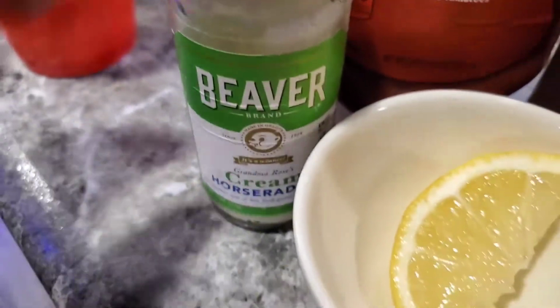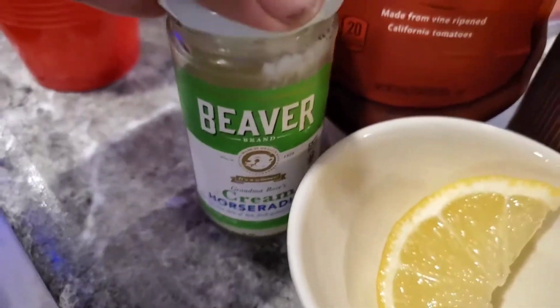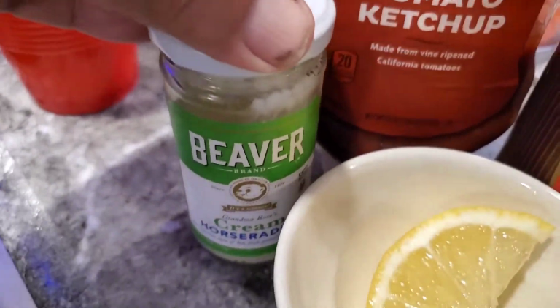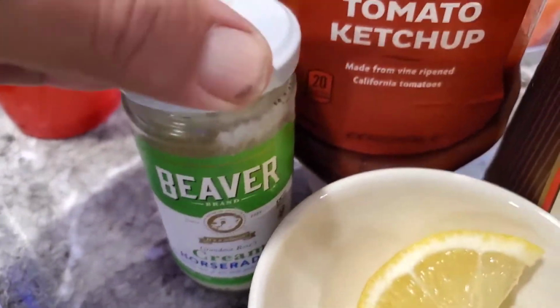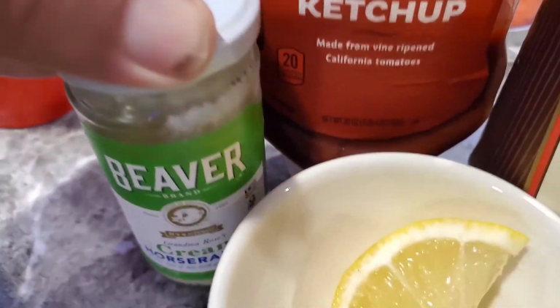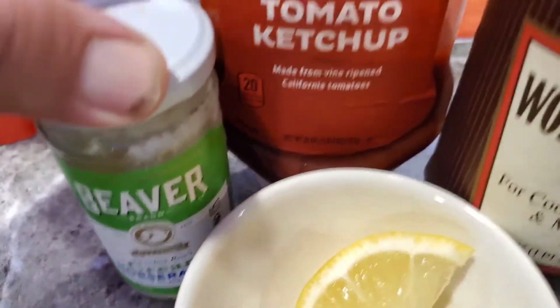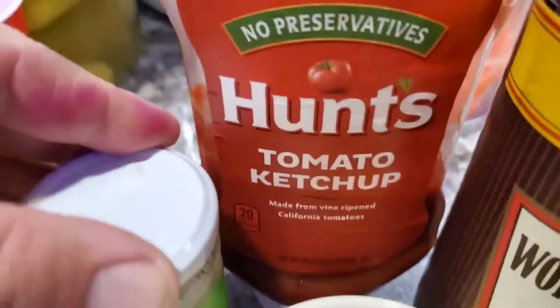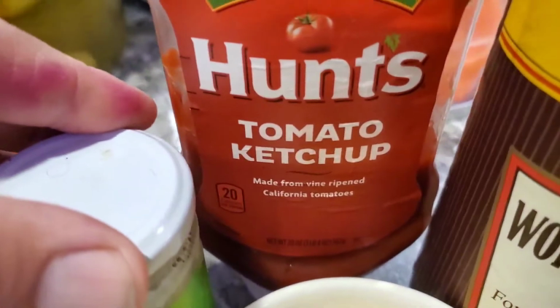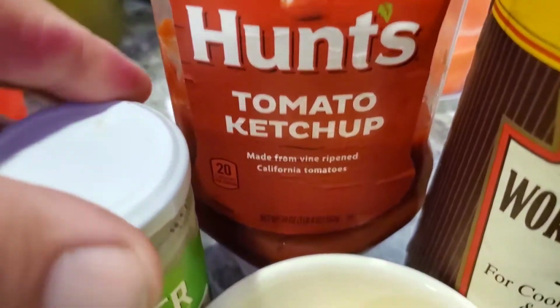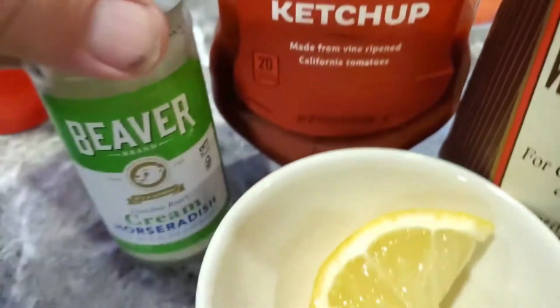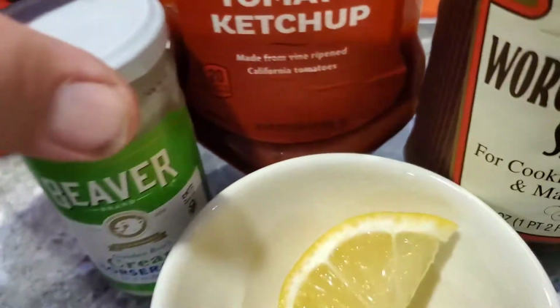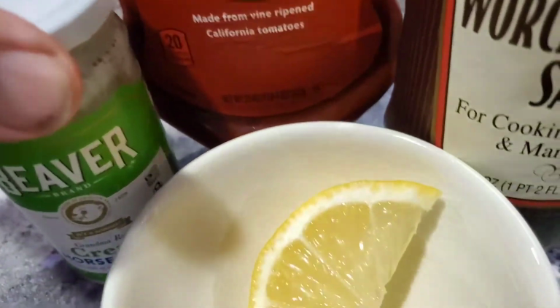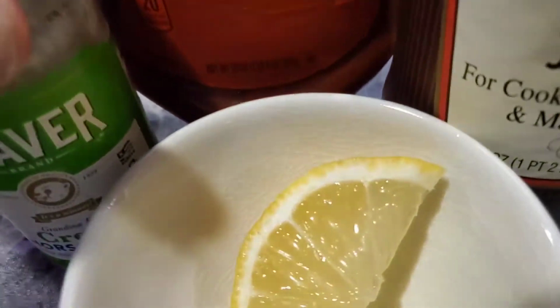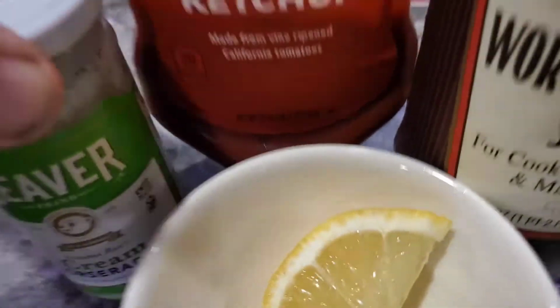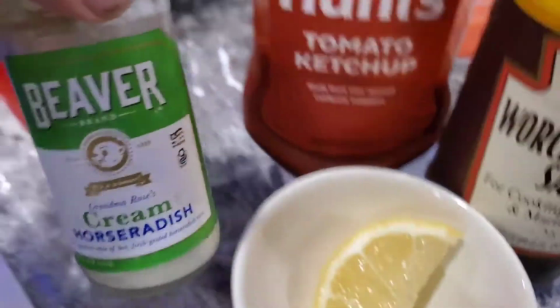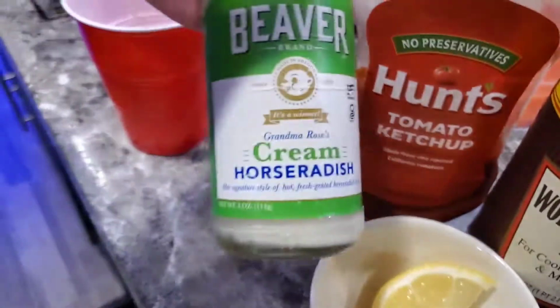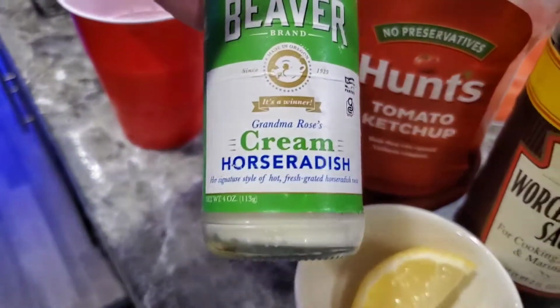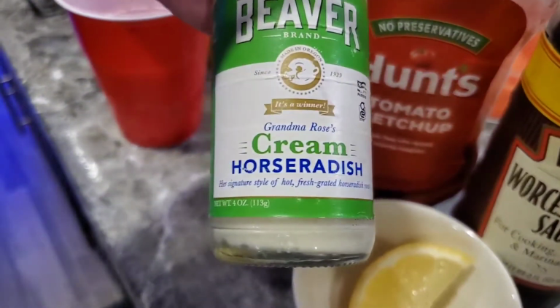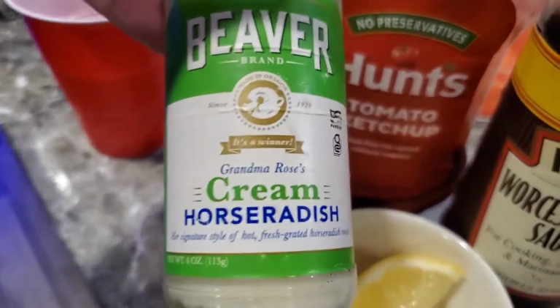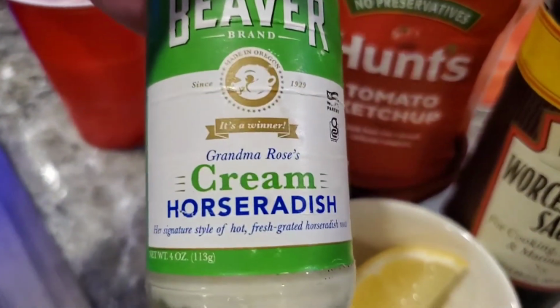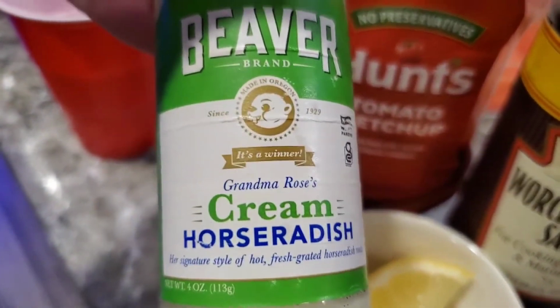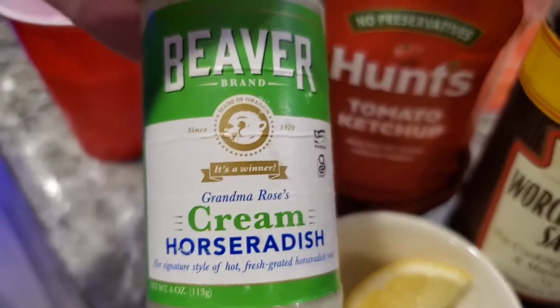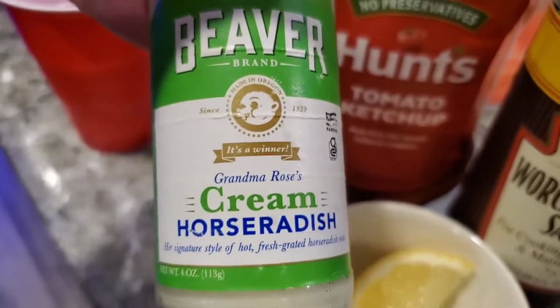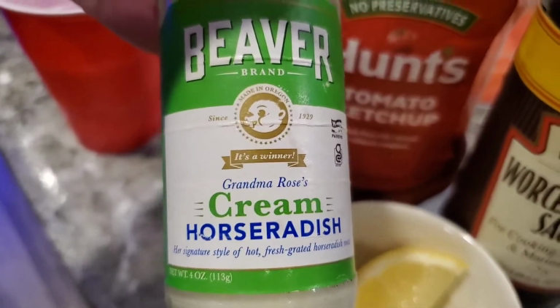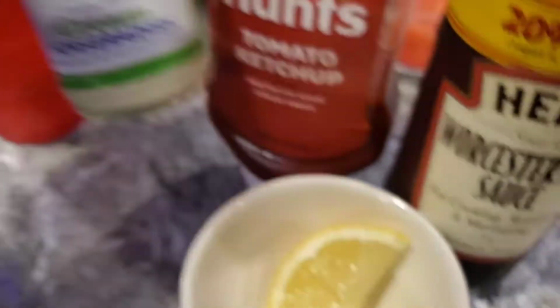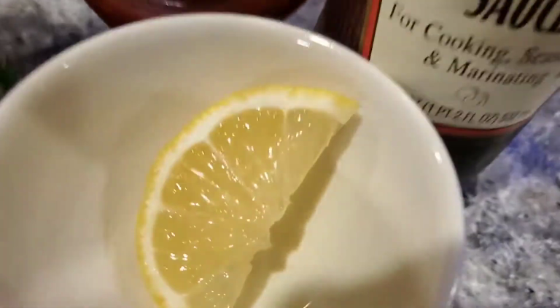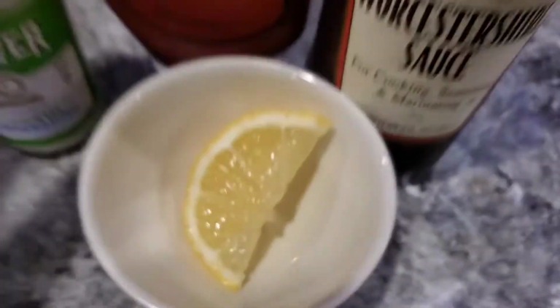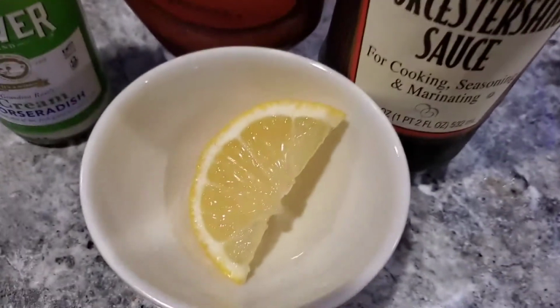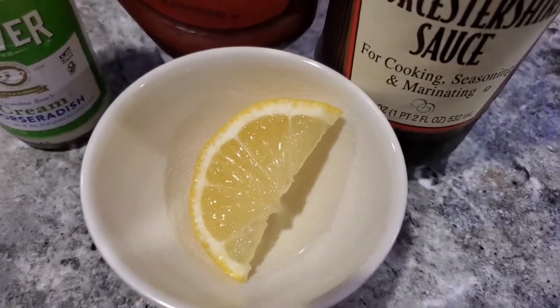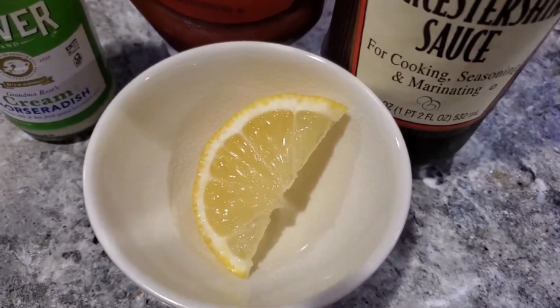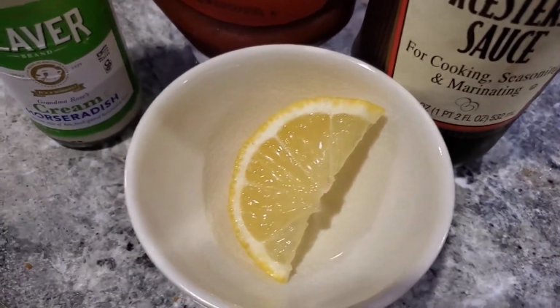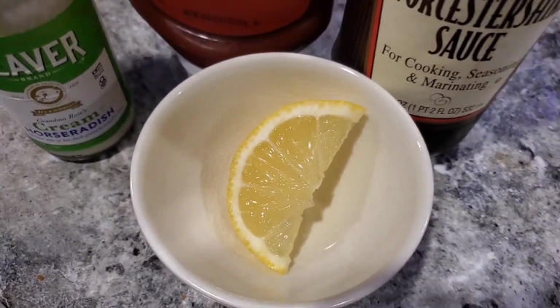And we're gonna have some Beaver — you have to have some Beaver off in your cocktail sauce. Absolutely gotta have some Beaver. Now, we need some creamy horseradish here, prepared. And some lemon juice. Let's do this.